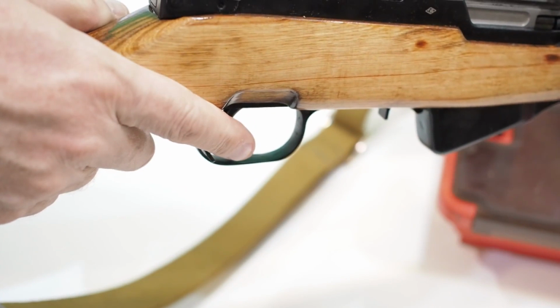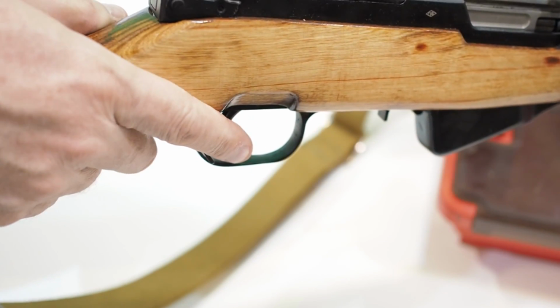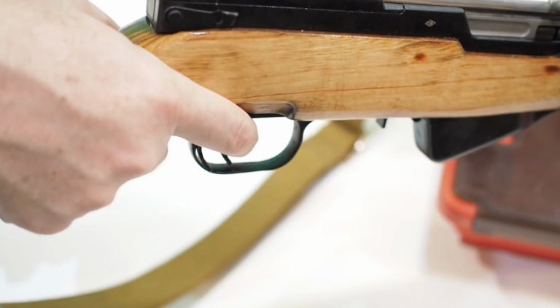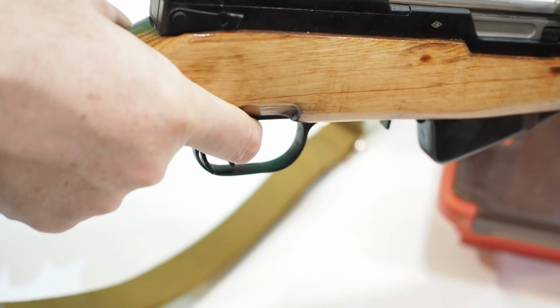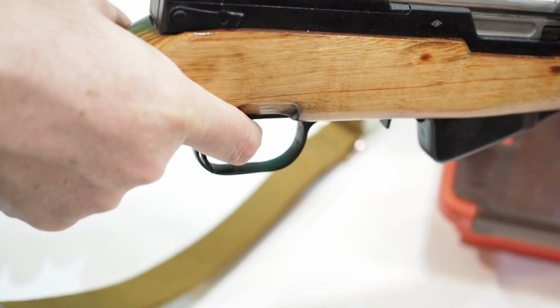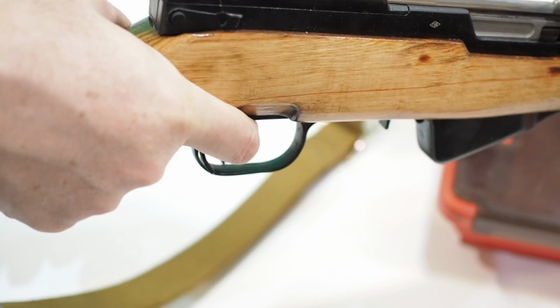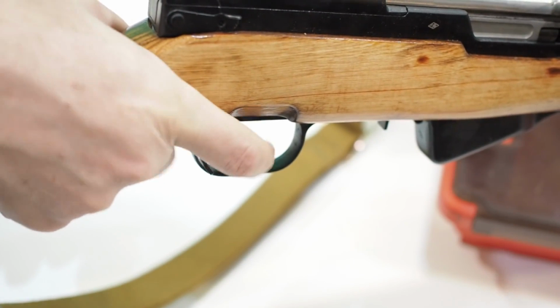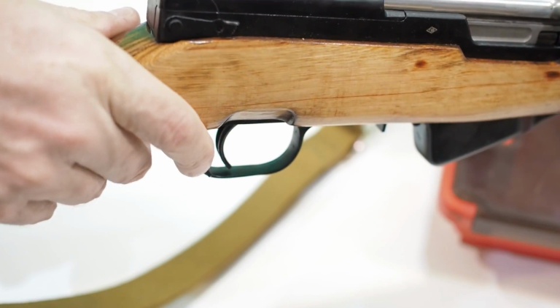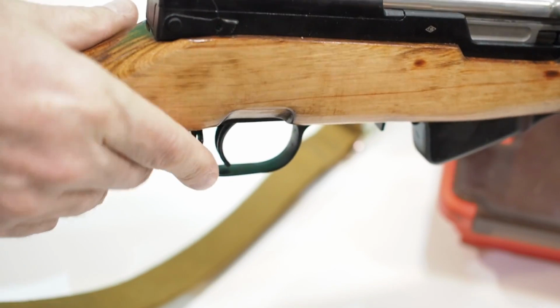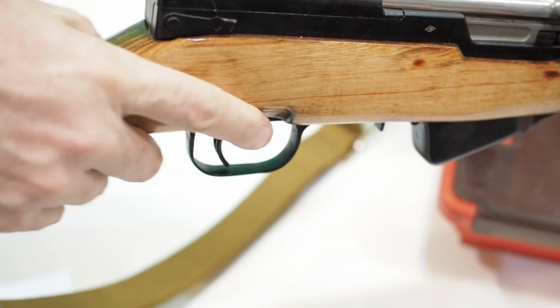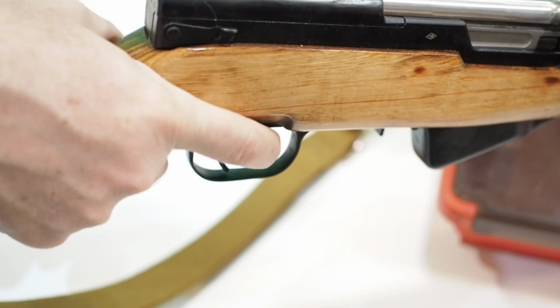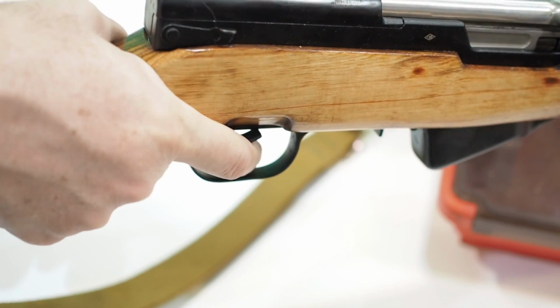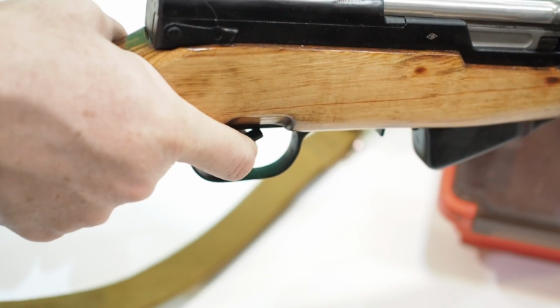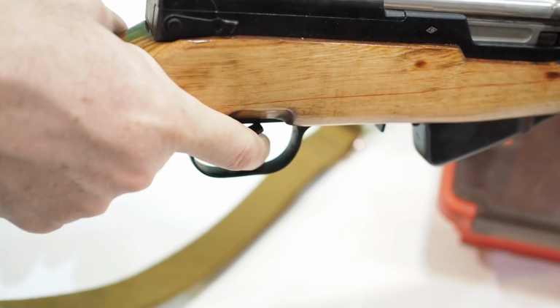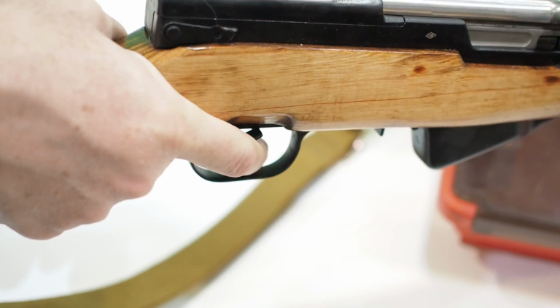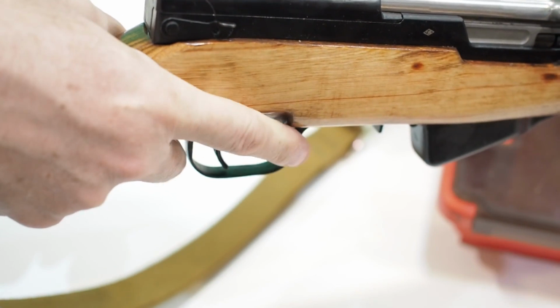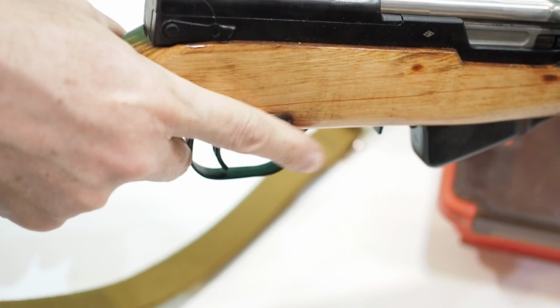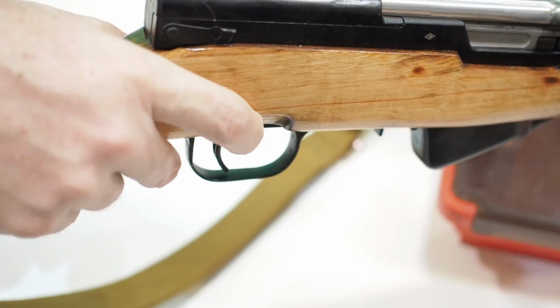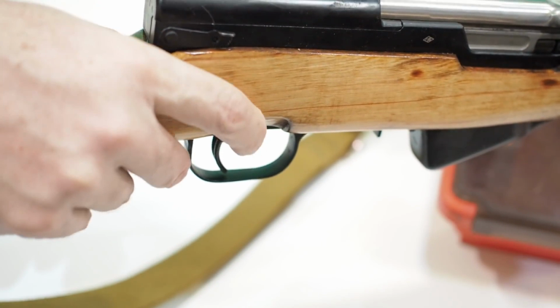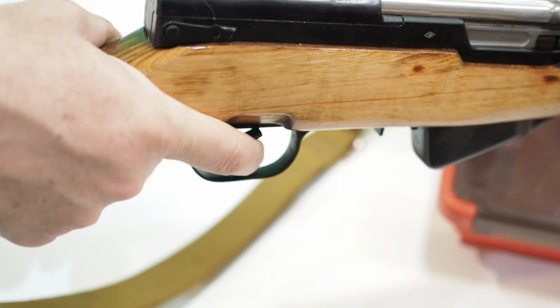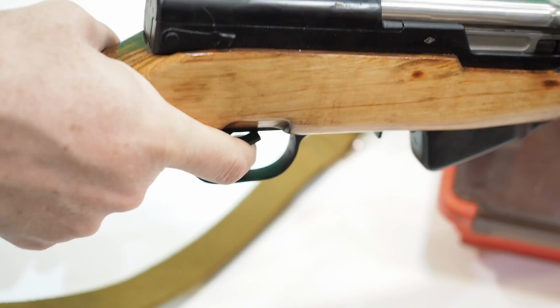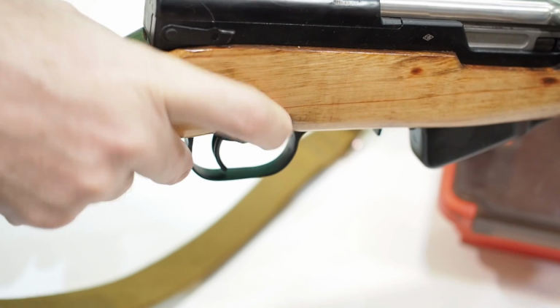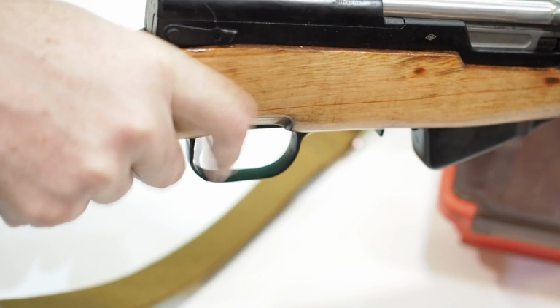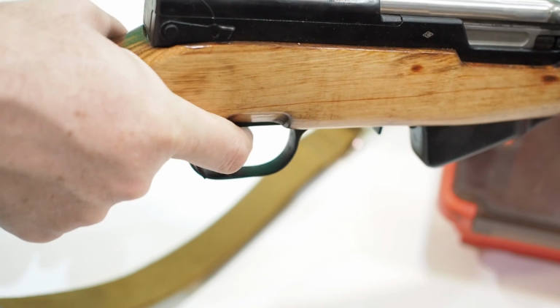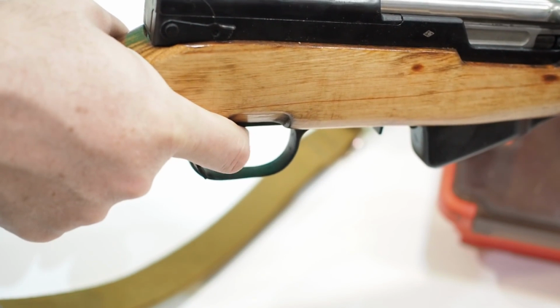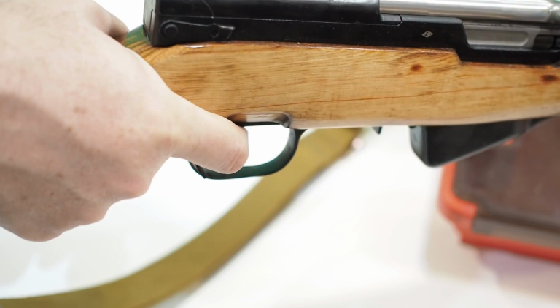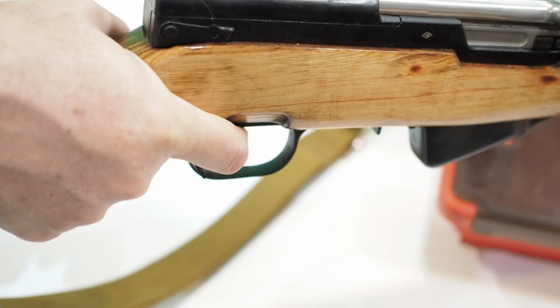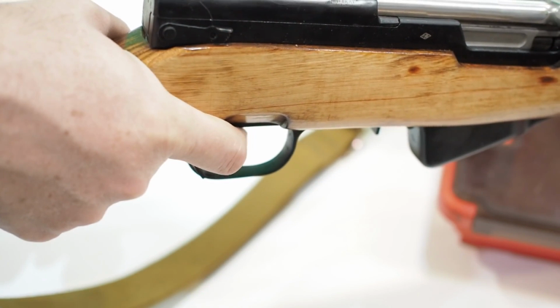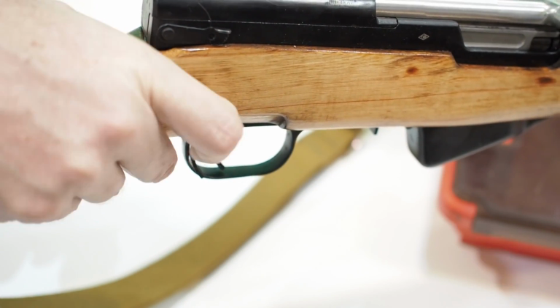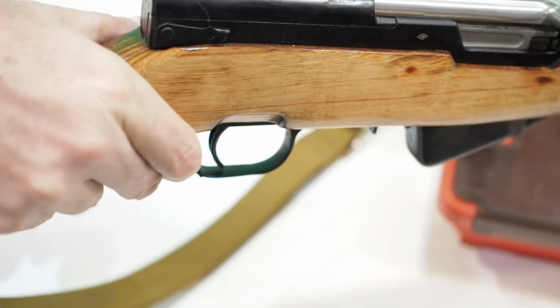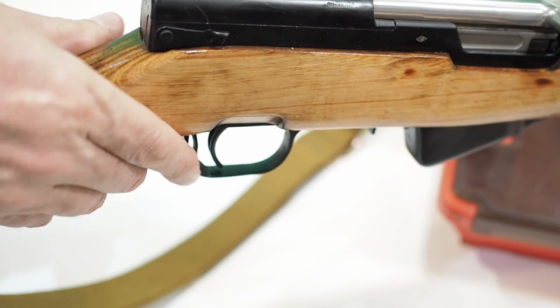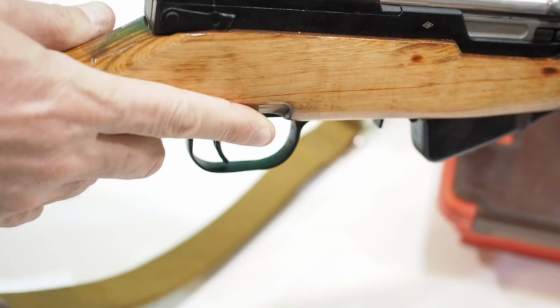Ergonomically, the original woodstock positions the trigger finger on a downward angle that's clear of the safety lever when in the firing position, and where the safety lever interferes with the trigger finger when in the safe position. Ergonomically, this is functional and feels very natural.